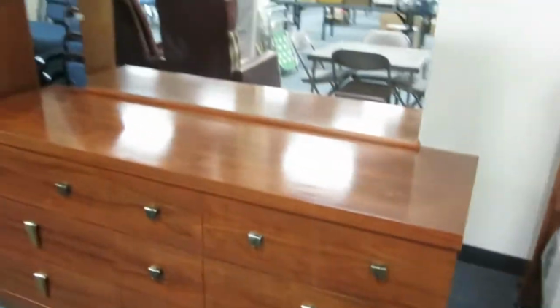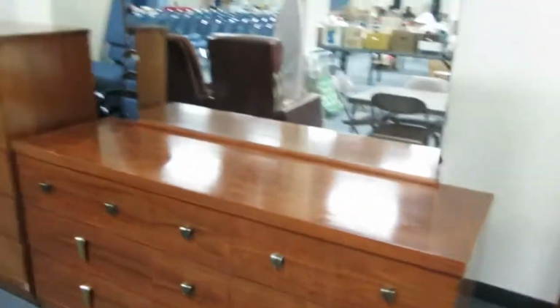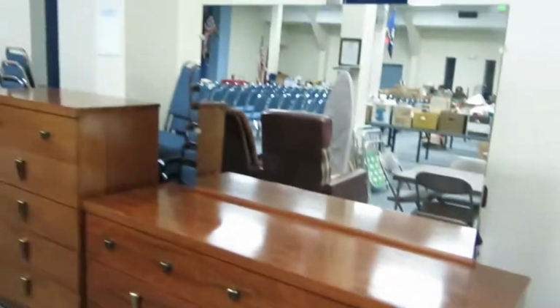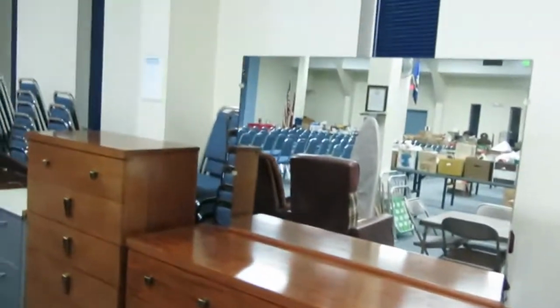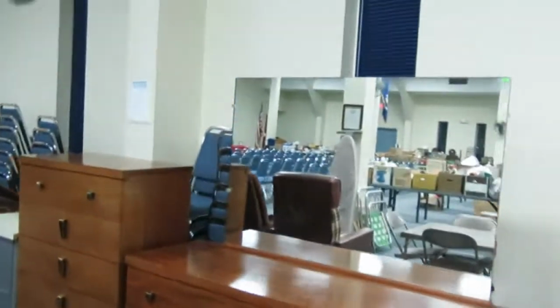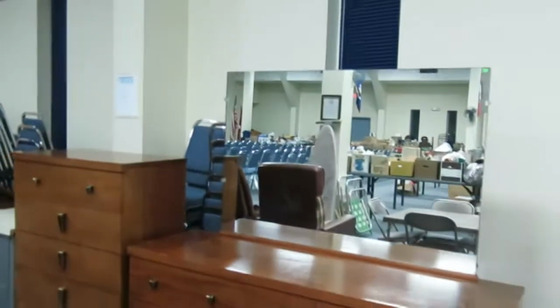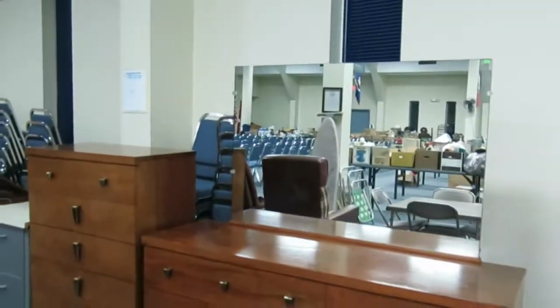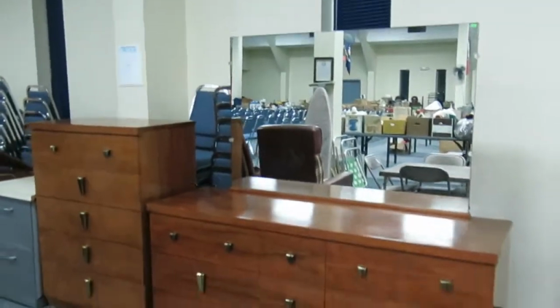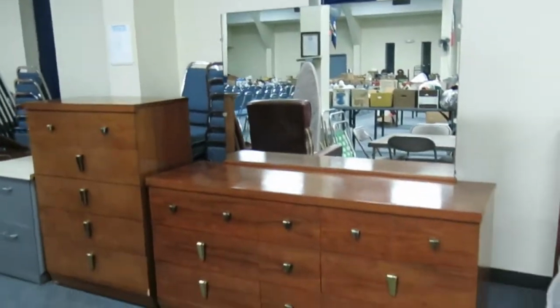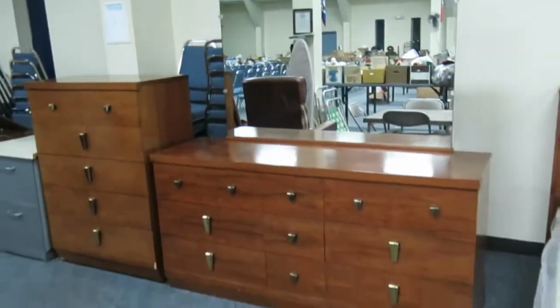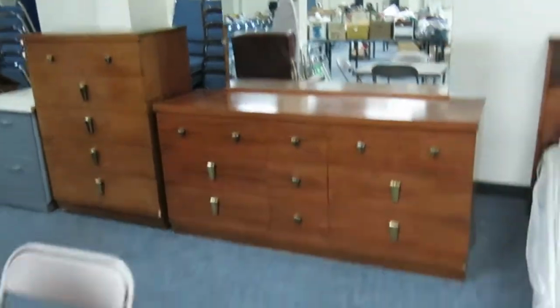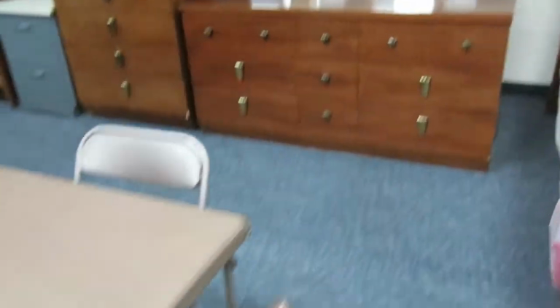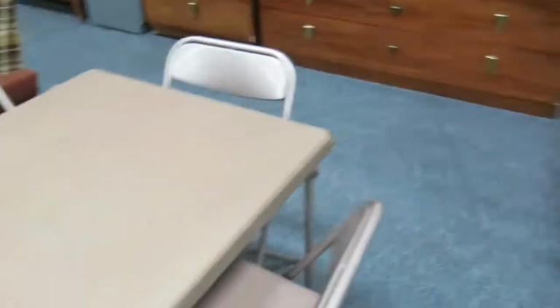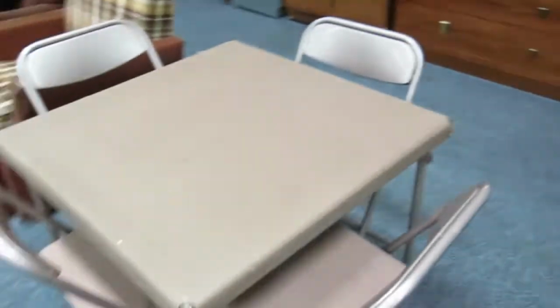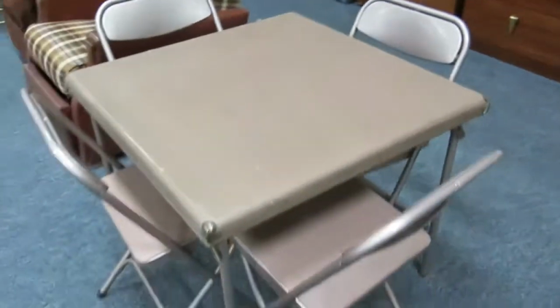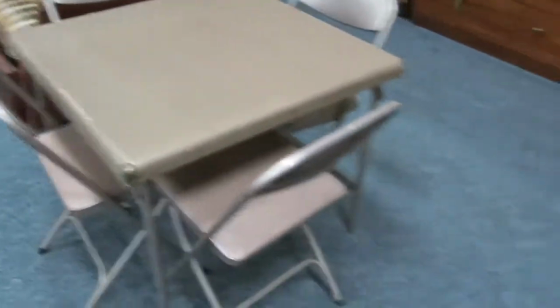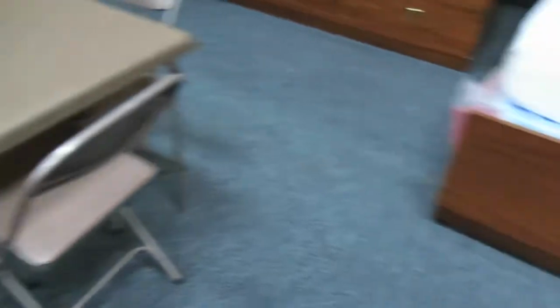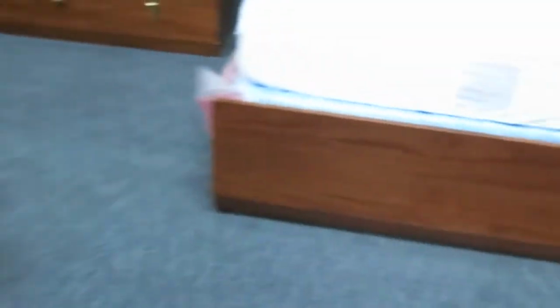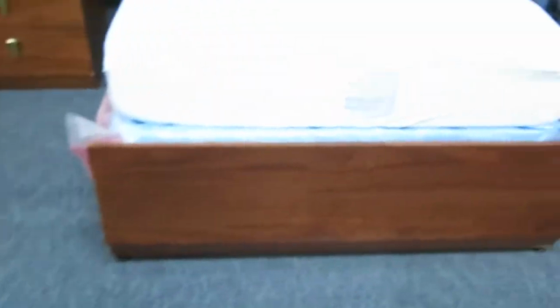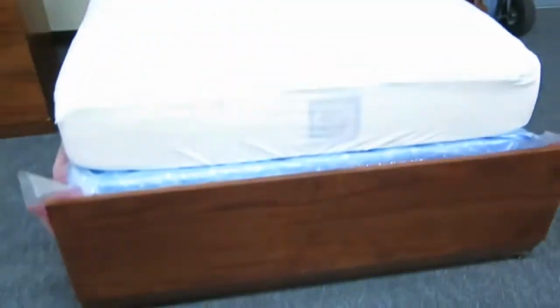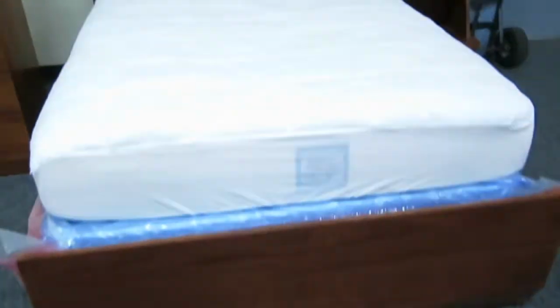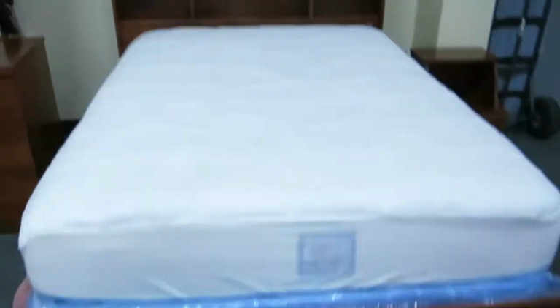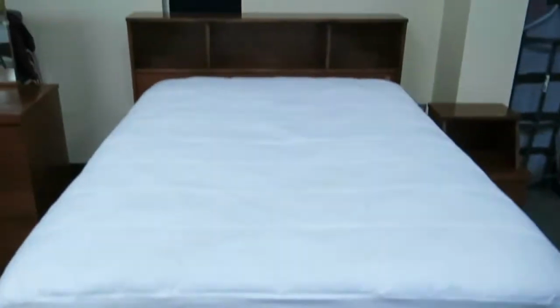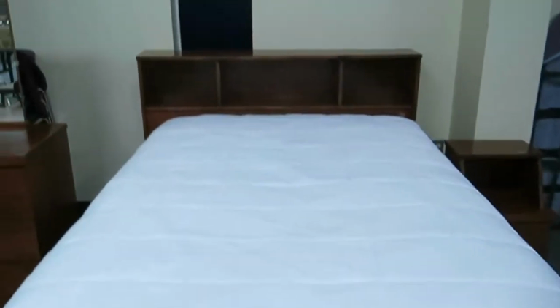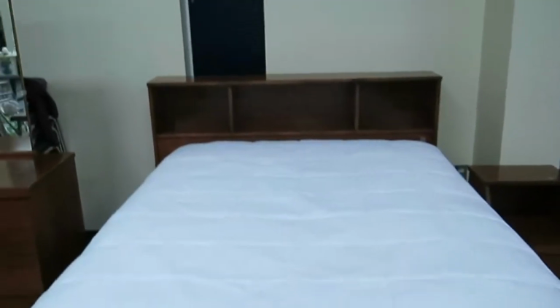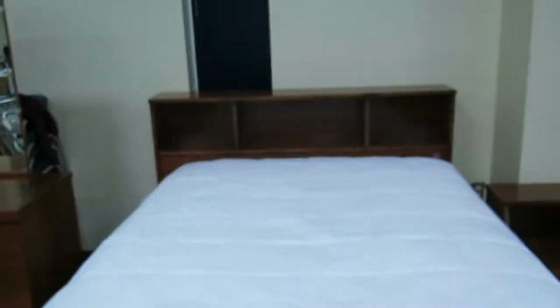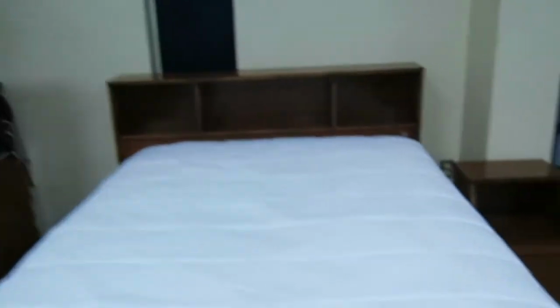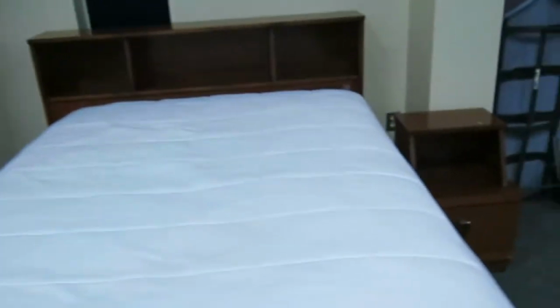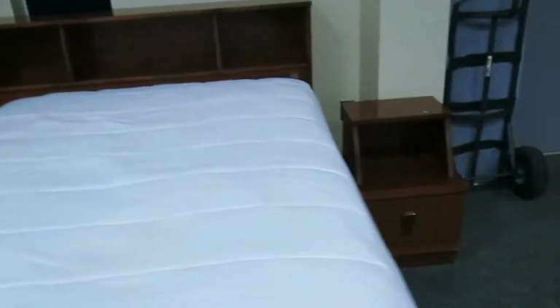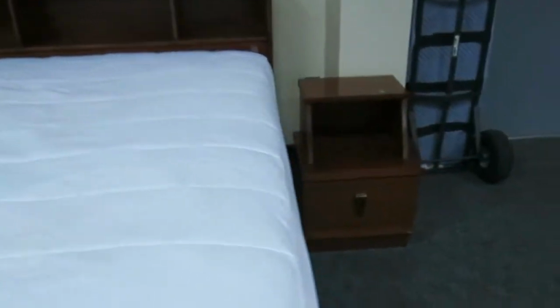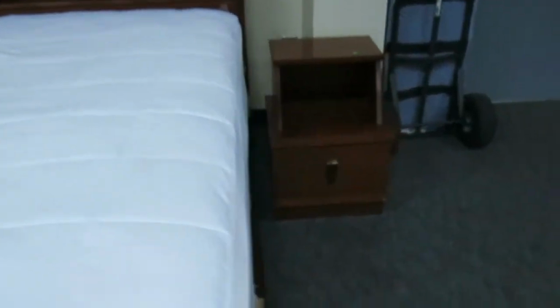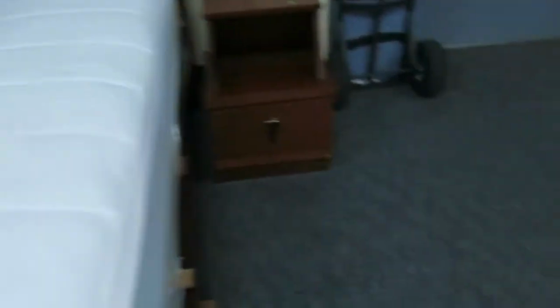This is actually a full bedroom set. You got the bed right here and a nice stand there.